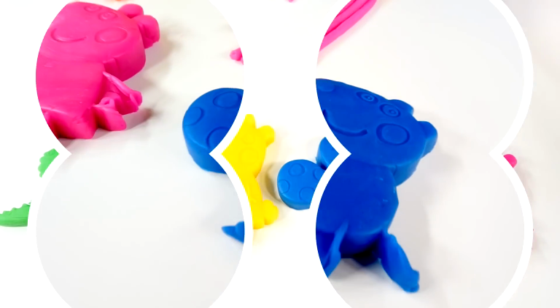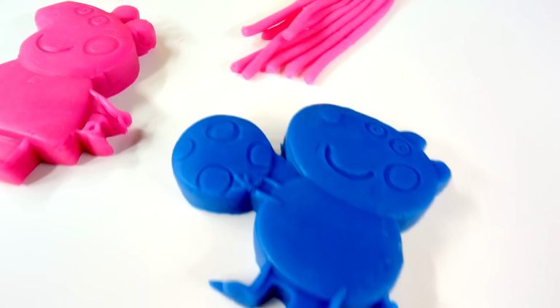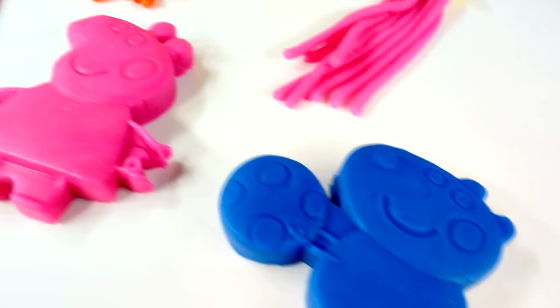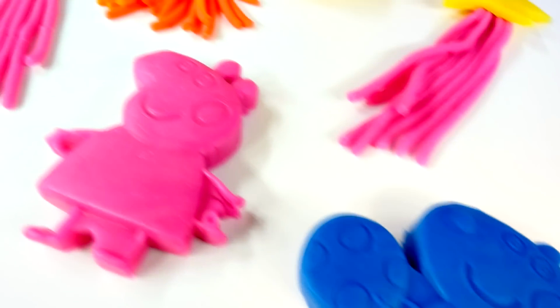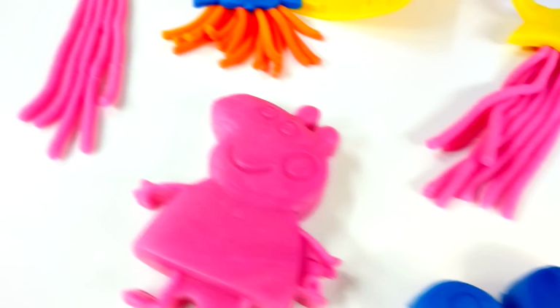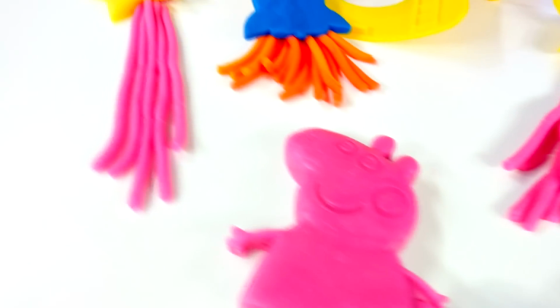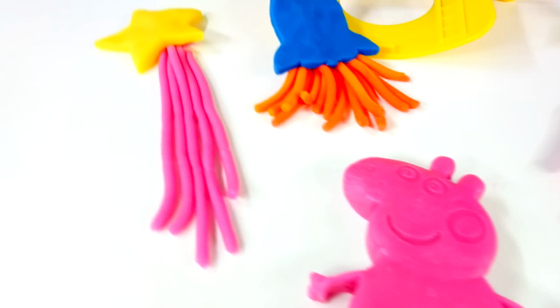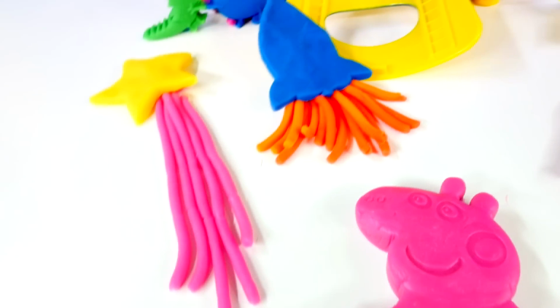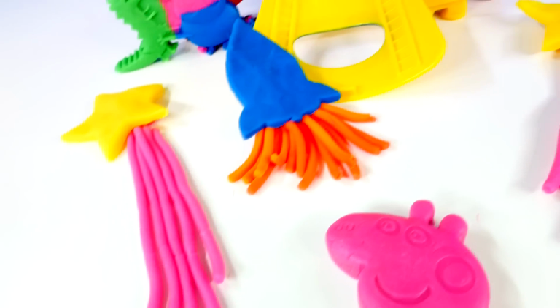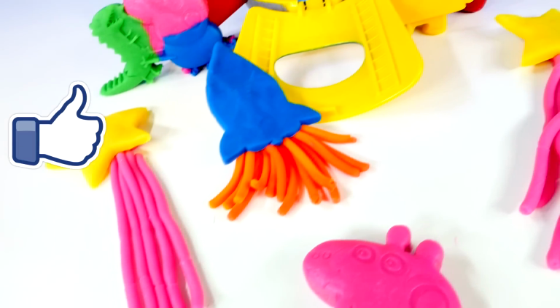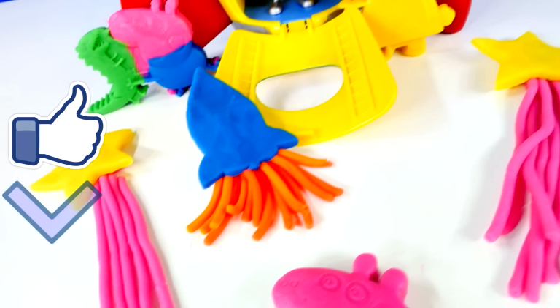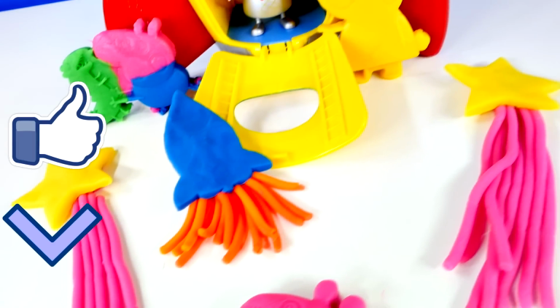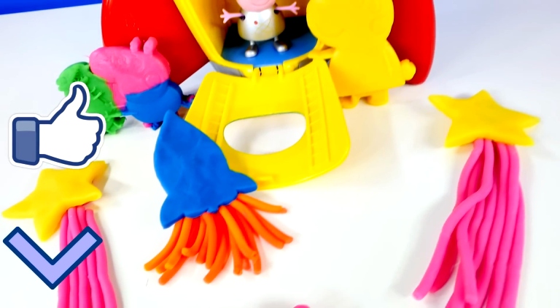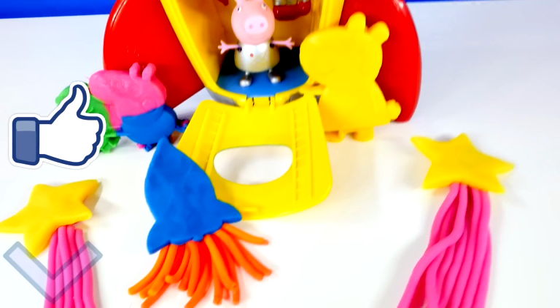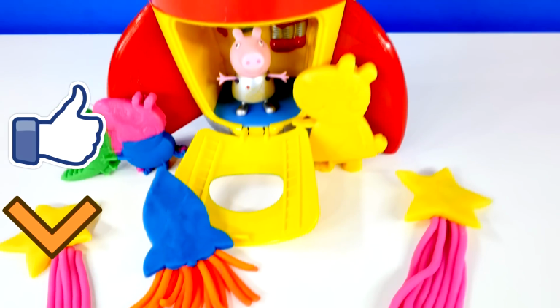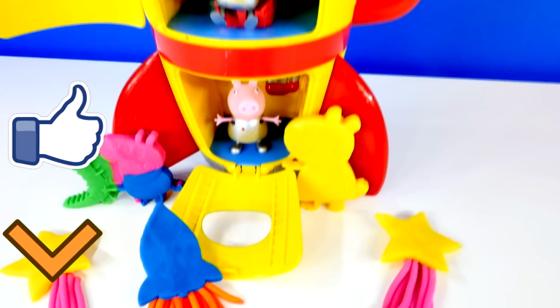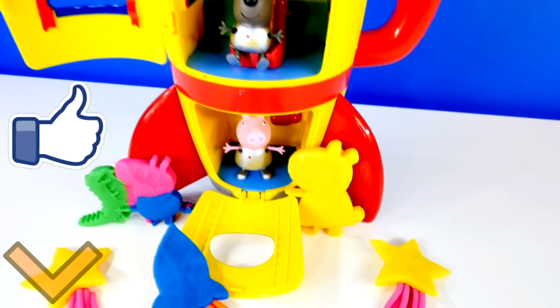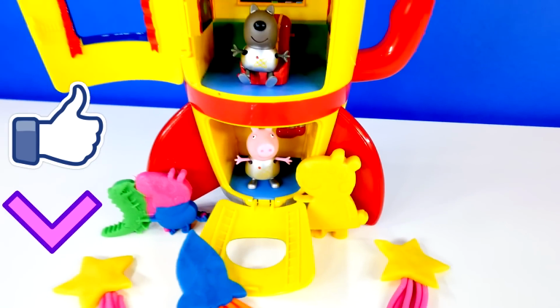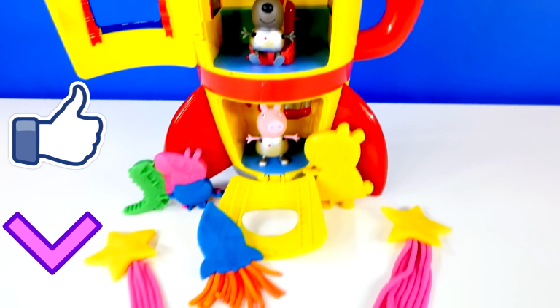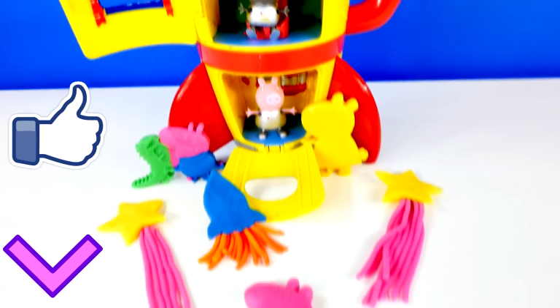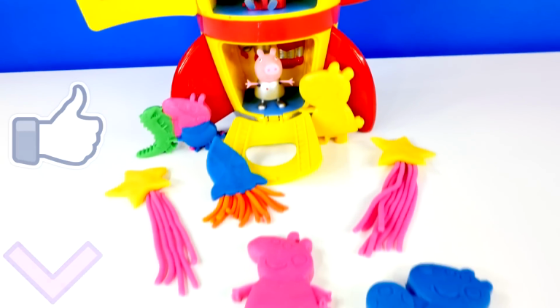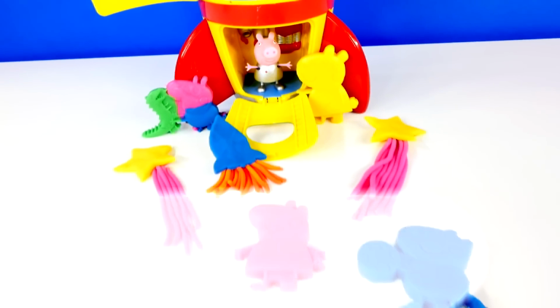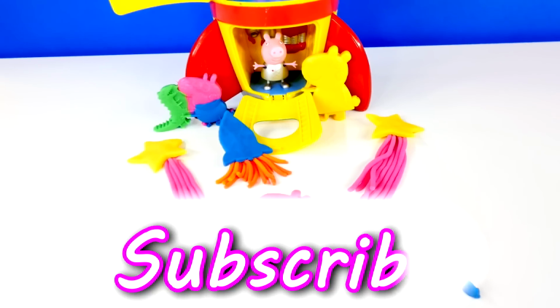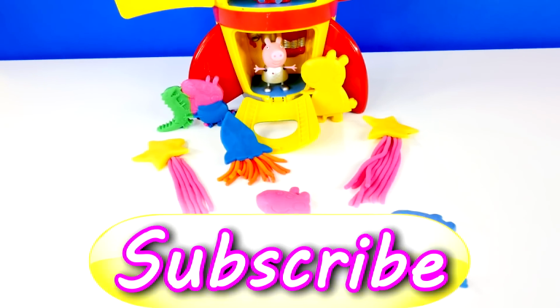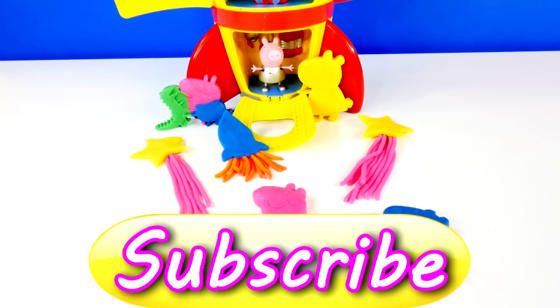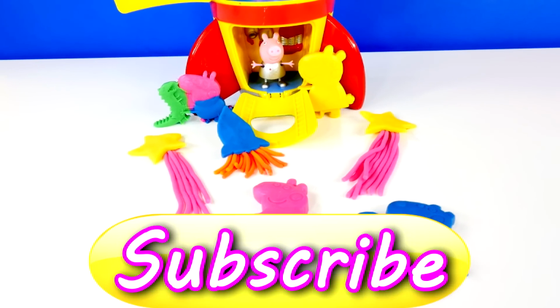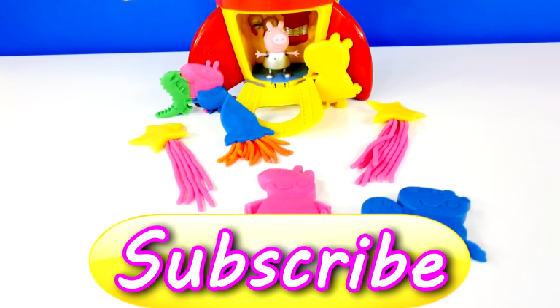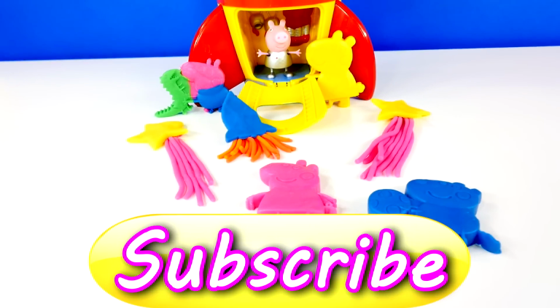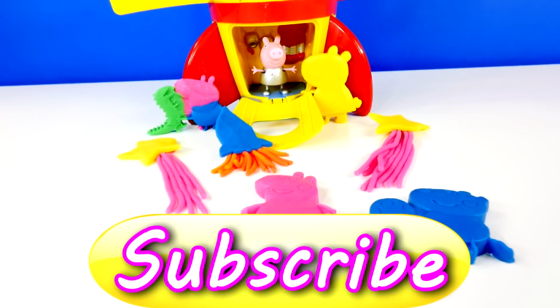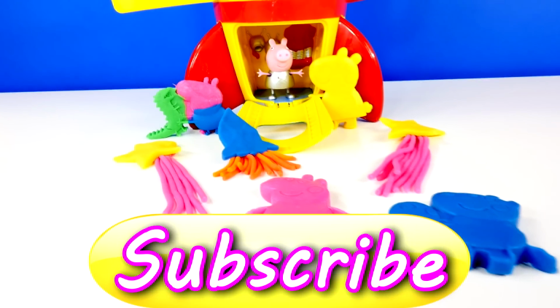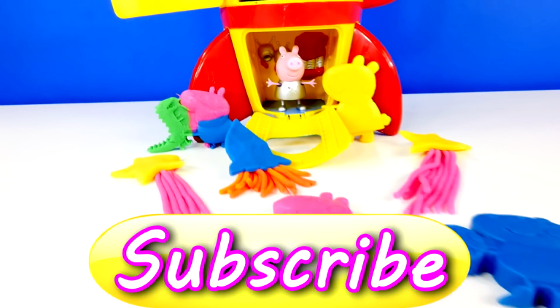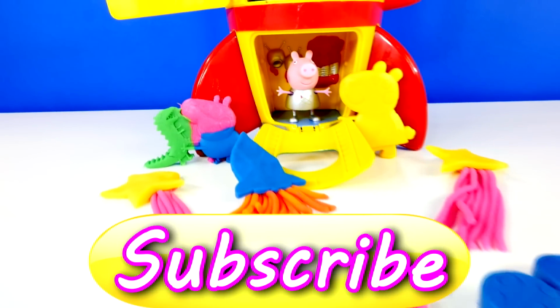Okay guys, that's it for this video. If you would like to see more Peppa Pig videos, please let me know by clicking the like button and leave me a comment telling me what your favorite part of this video was. This is Amy Jo with DCTC. Thanks for watching!